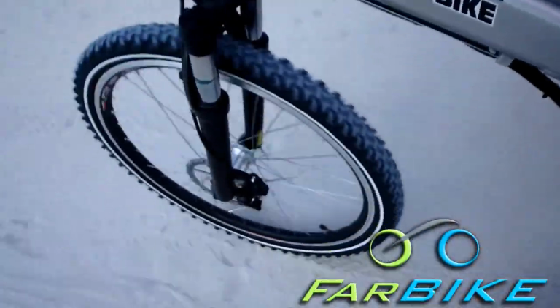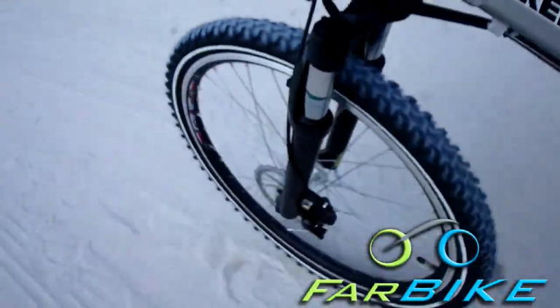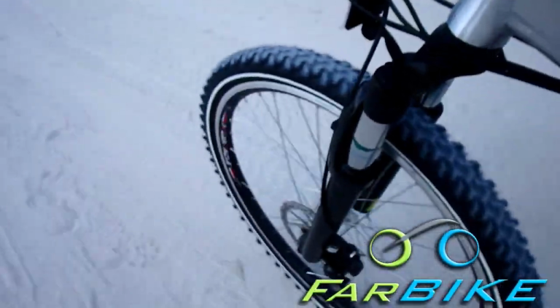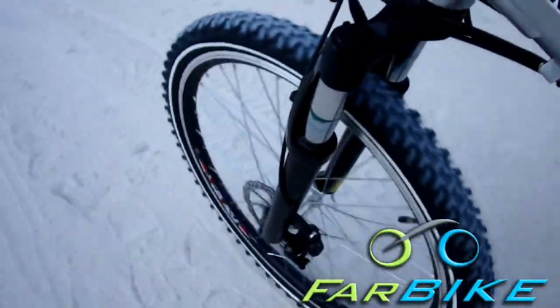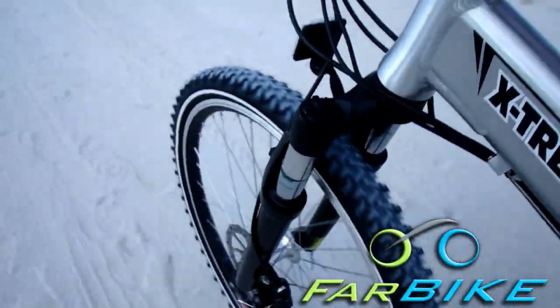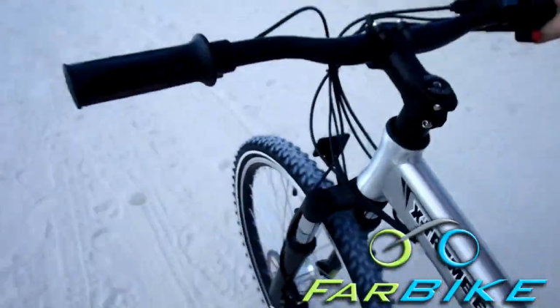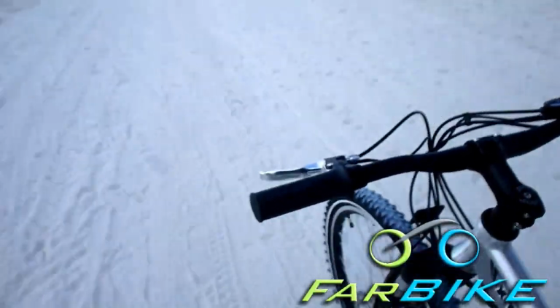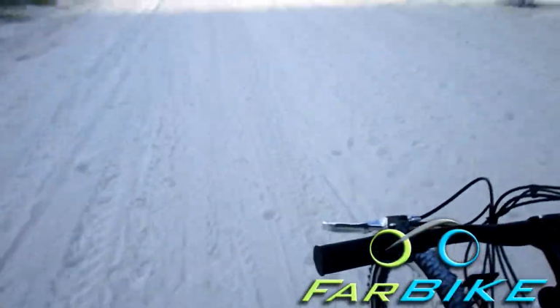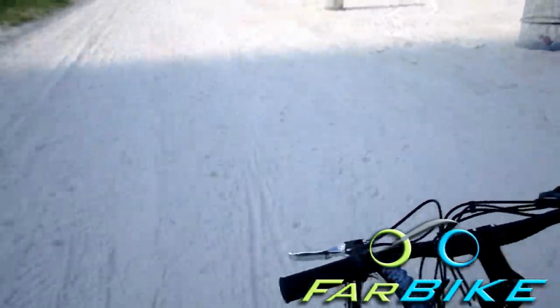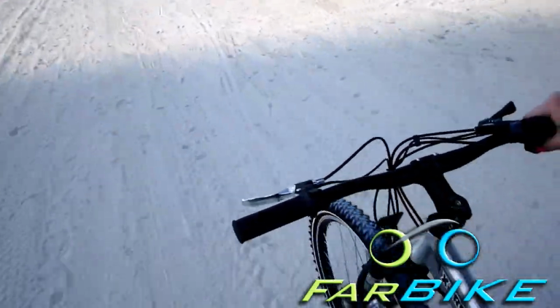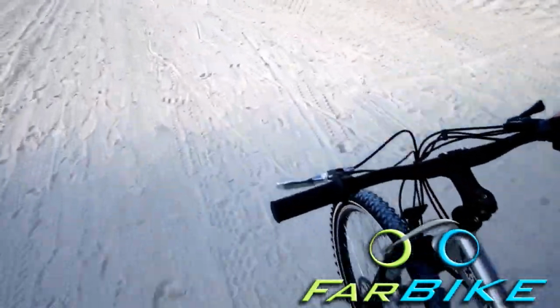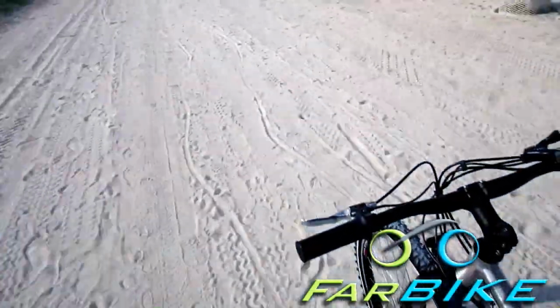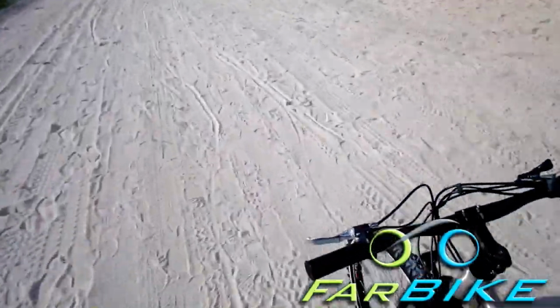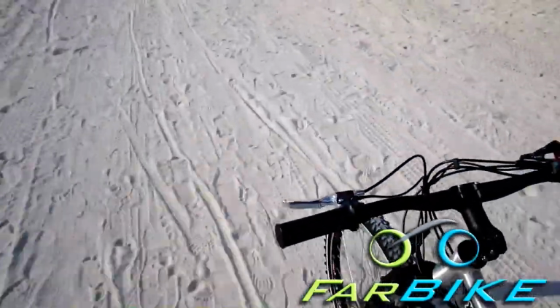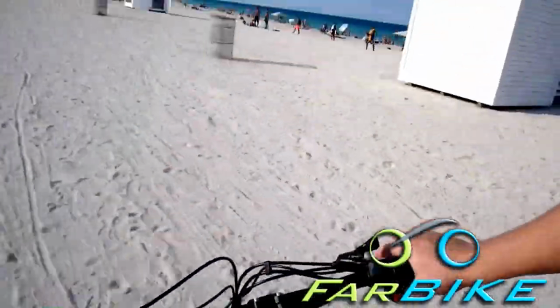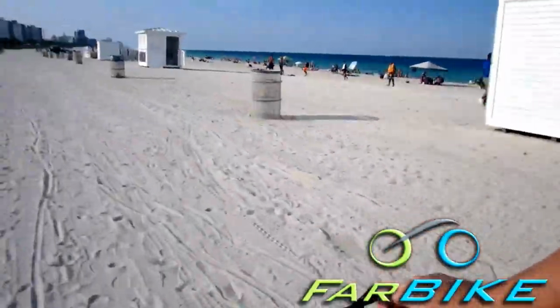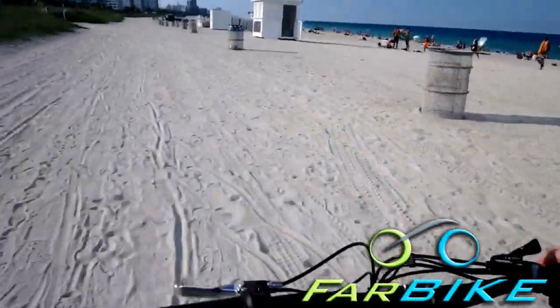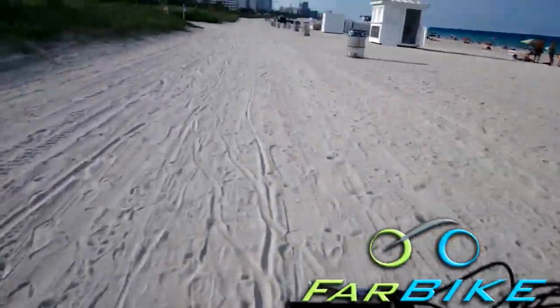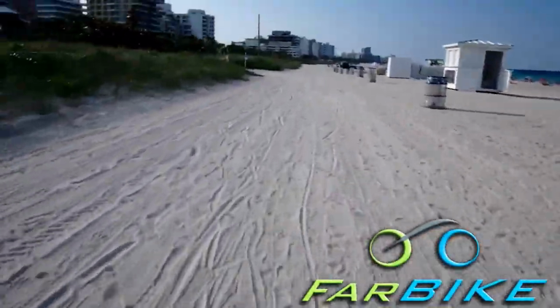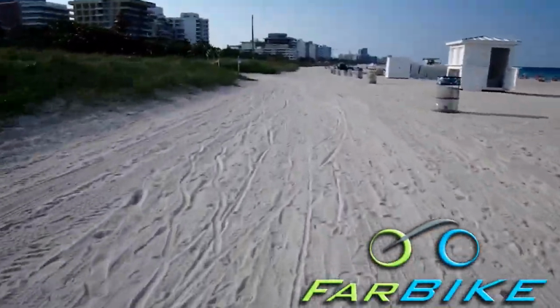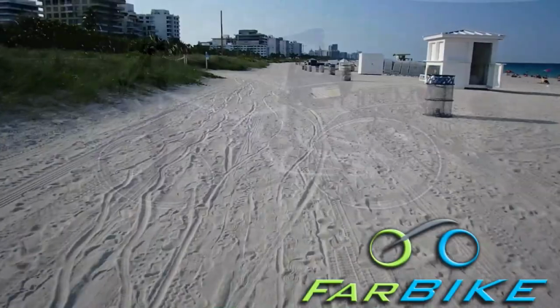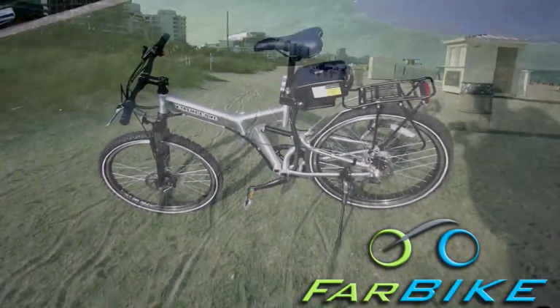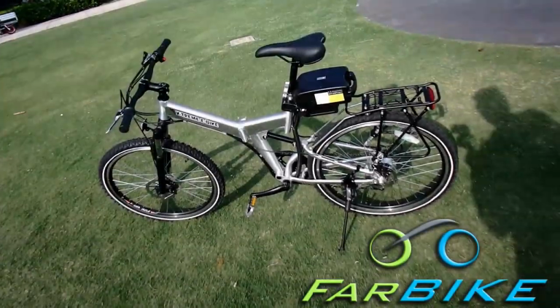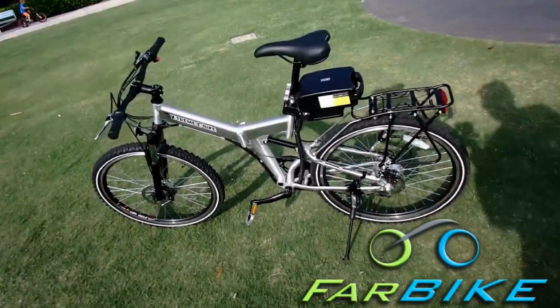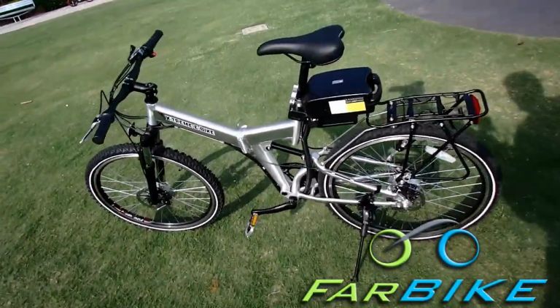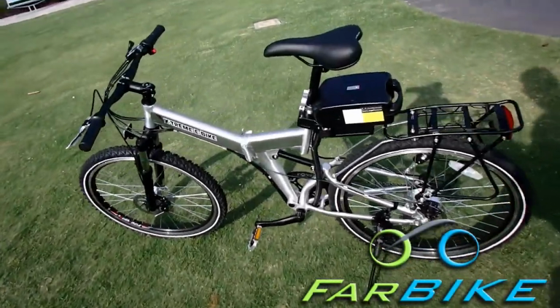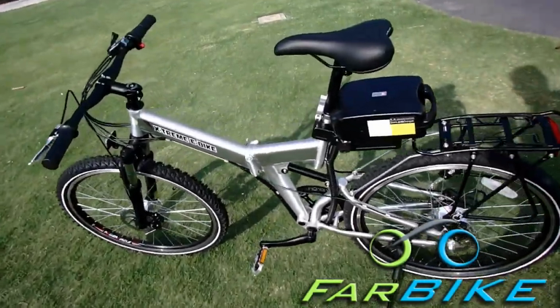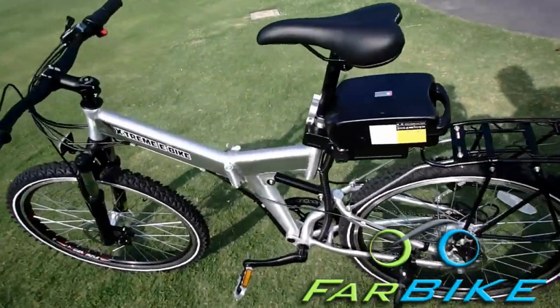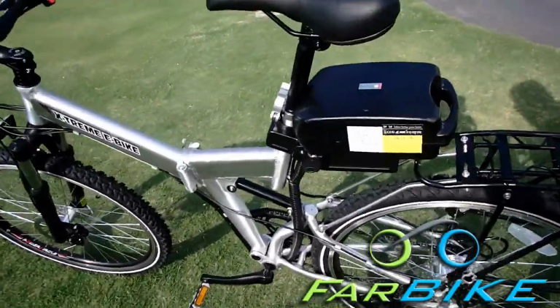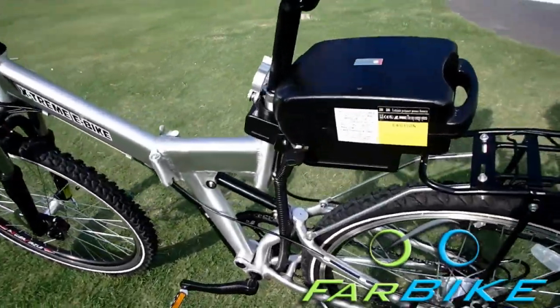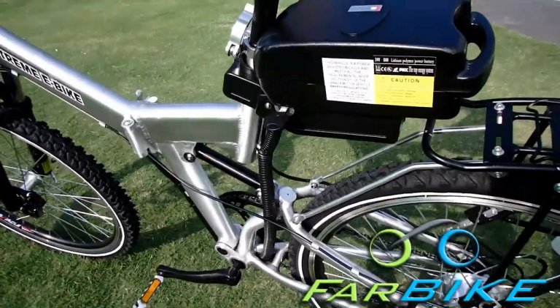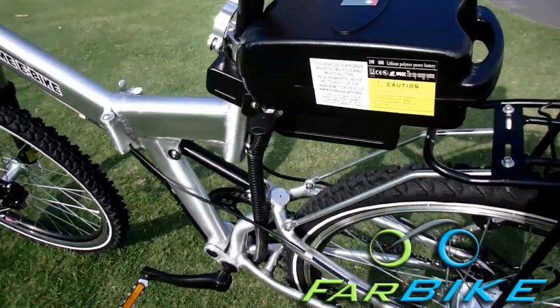This bike also seamlessly goes through pedal assist, pedaling, and throttle without you having to do anything. If you need to pedal, pedal. If you need some throttle just twist it and you're ready to go. Now for a tour of the Excursion.